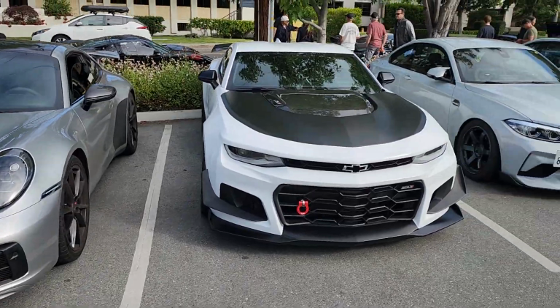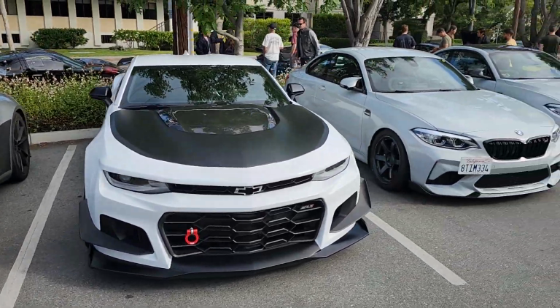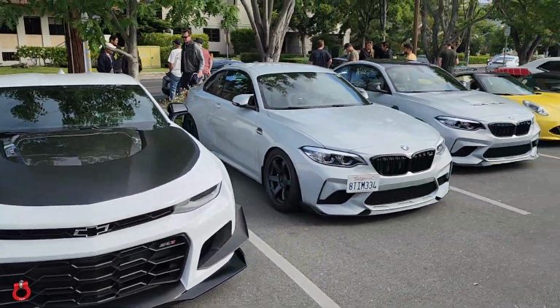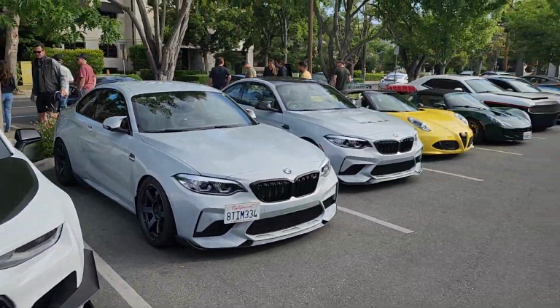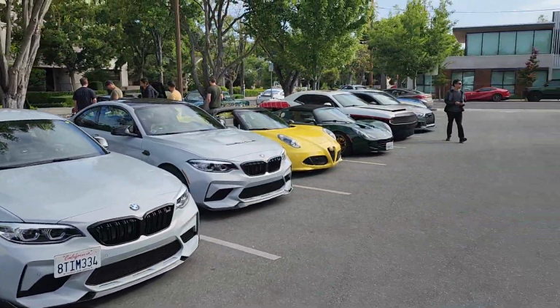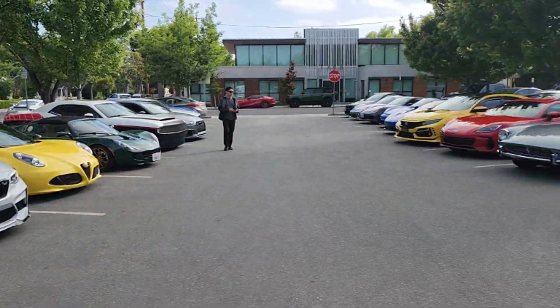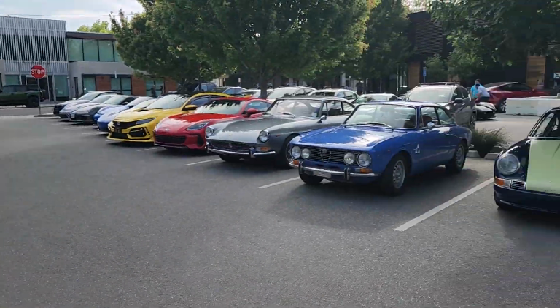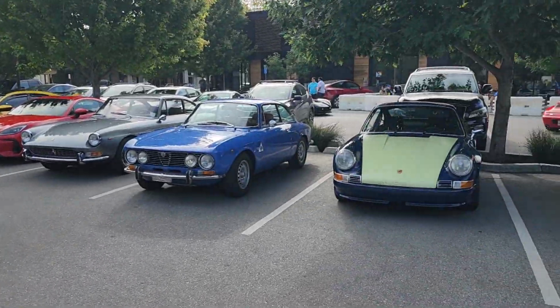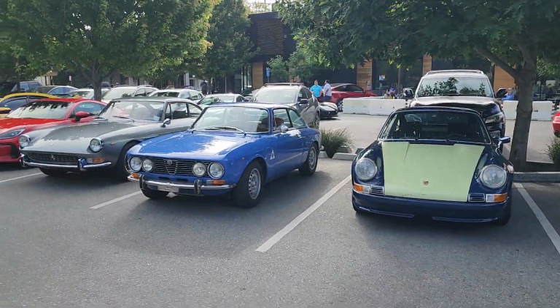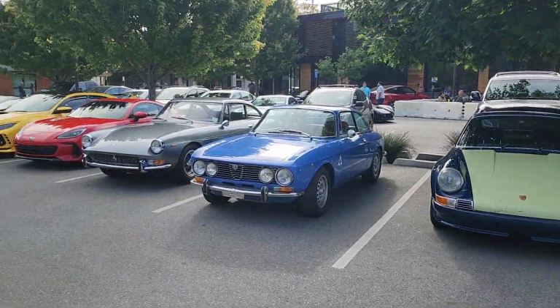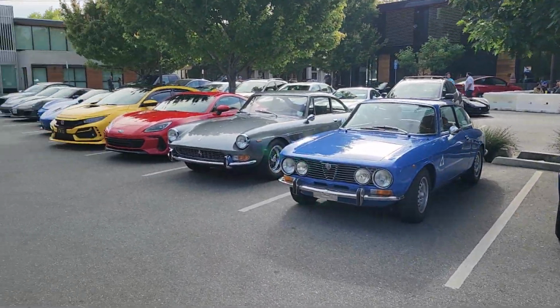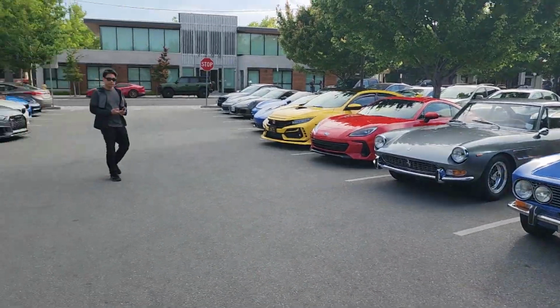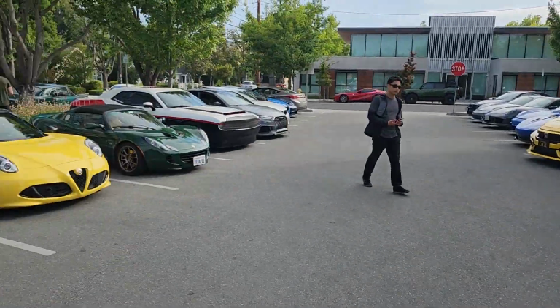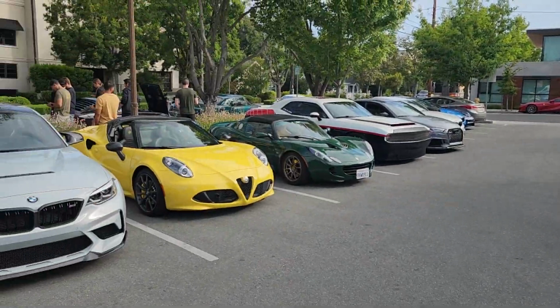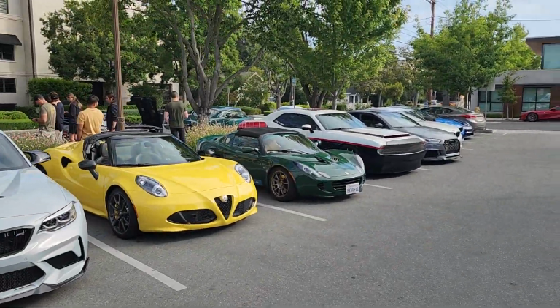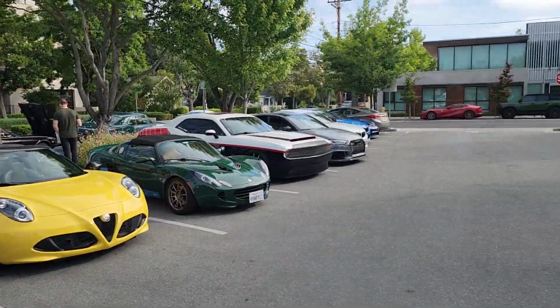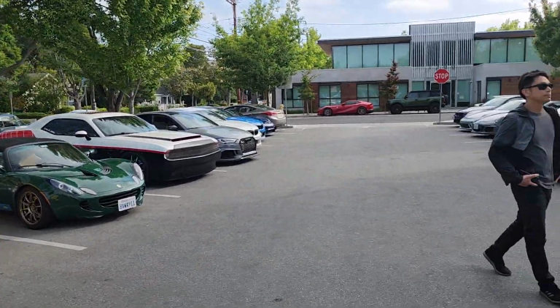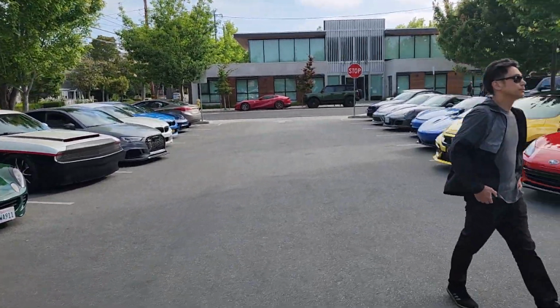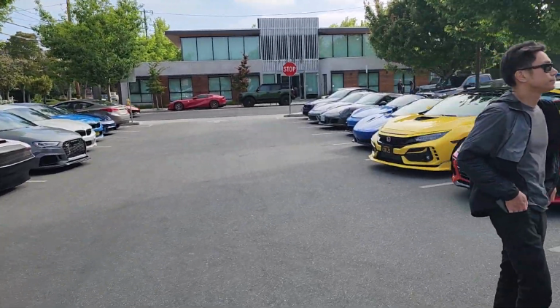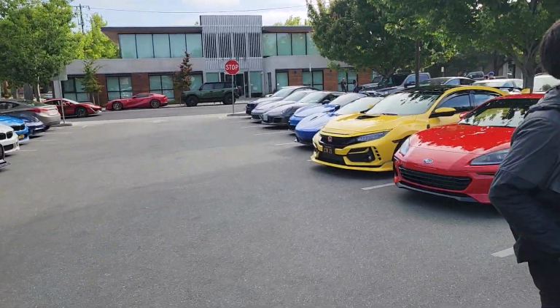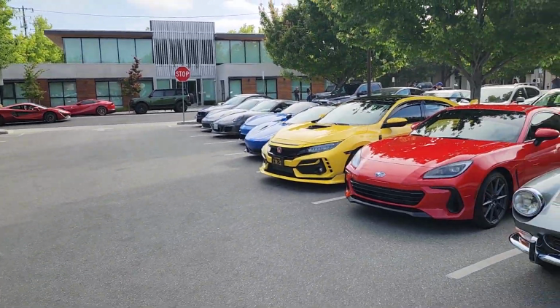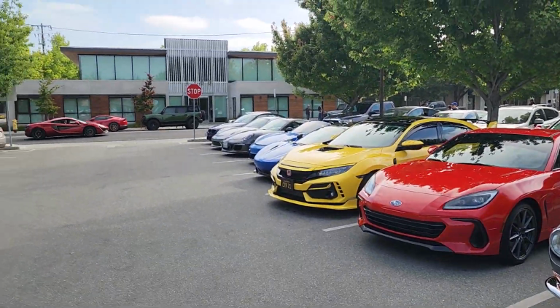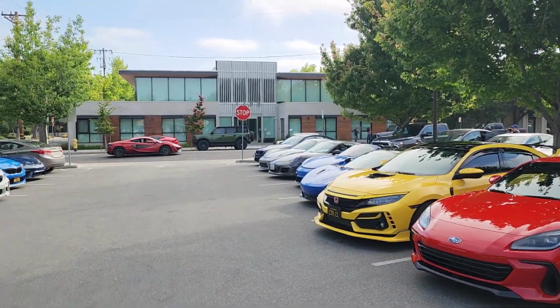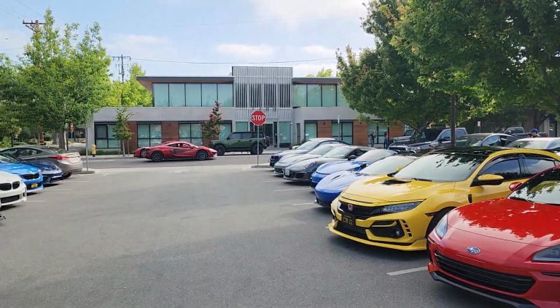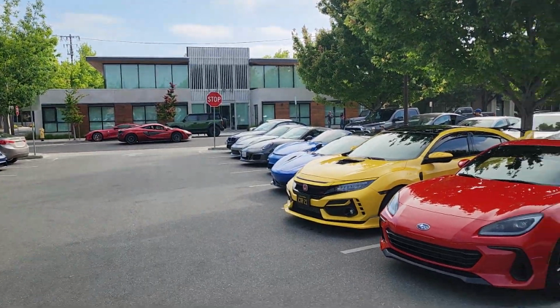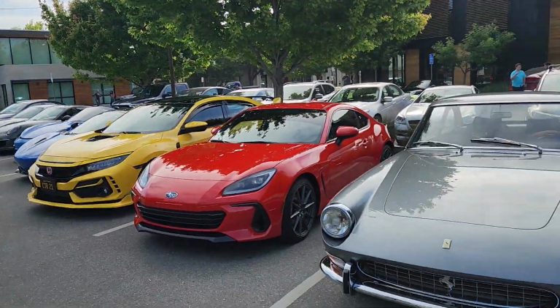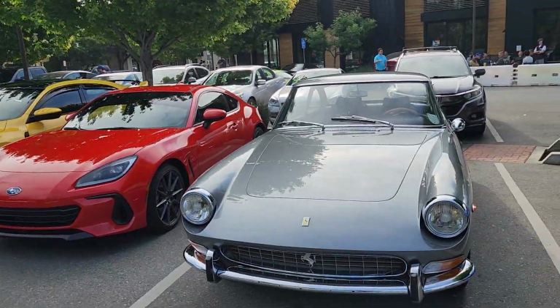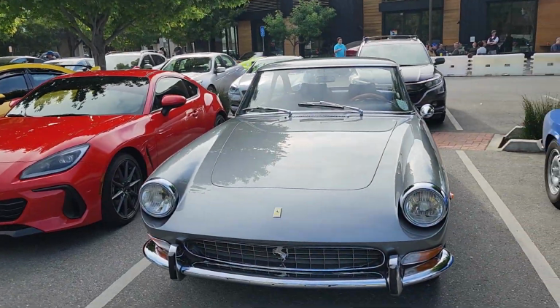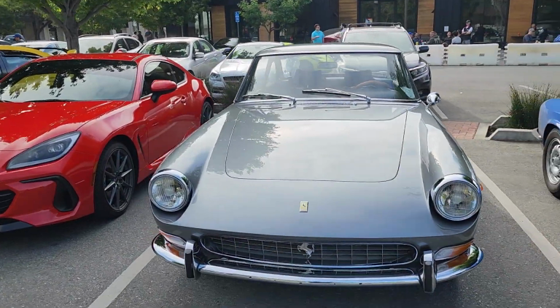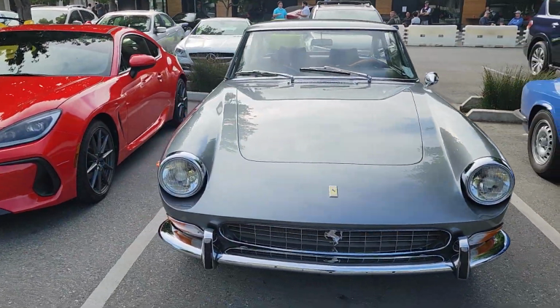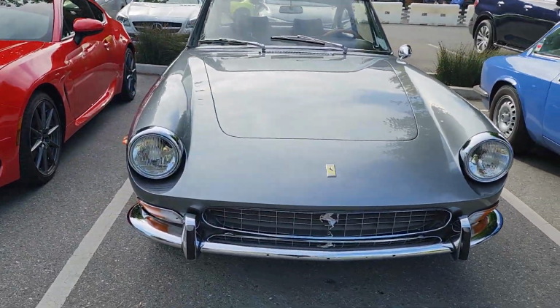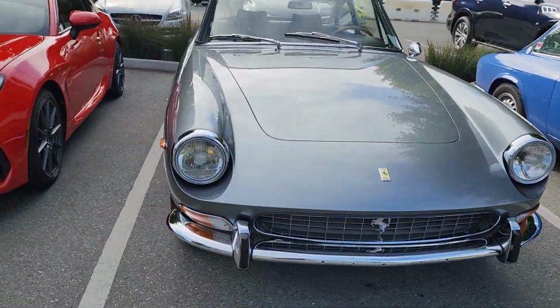Porsche, Camaro, BMWs, Ferraris. McLaren. Another McLaren over there. This is a Ferrari.